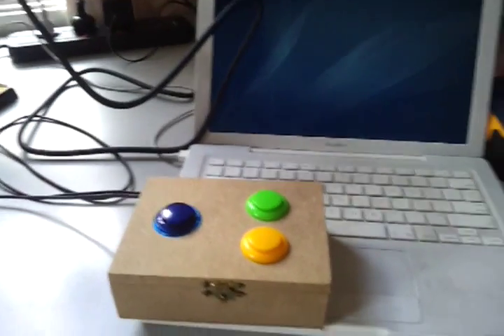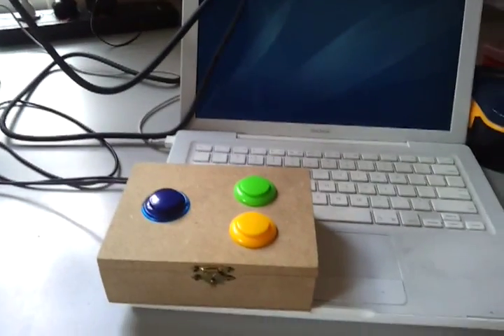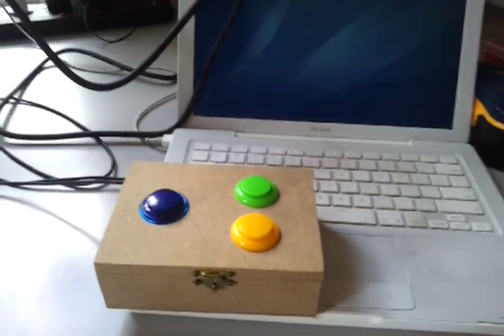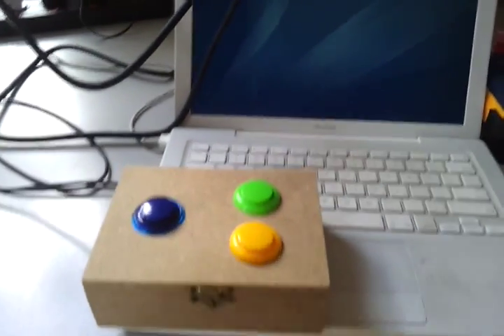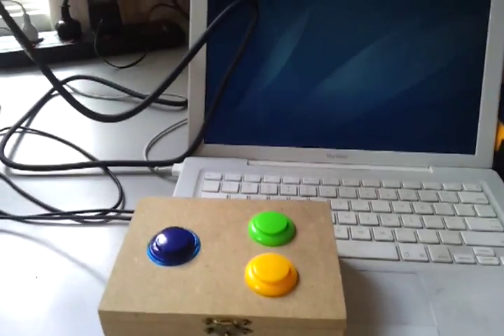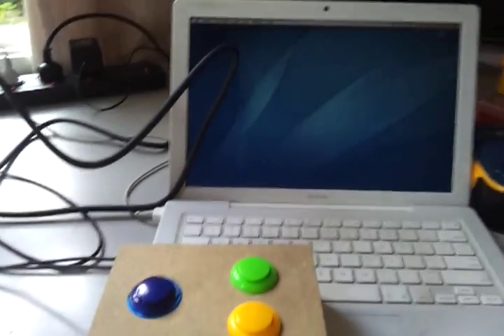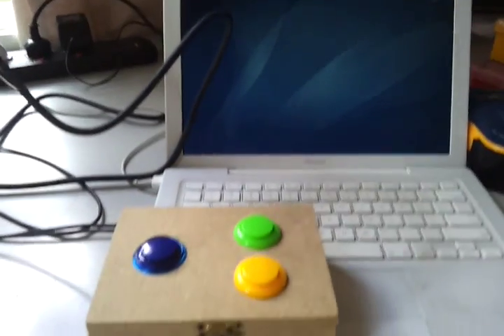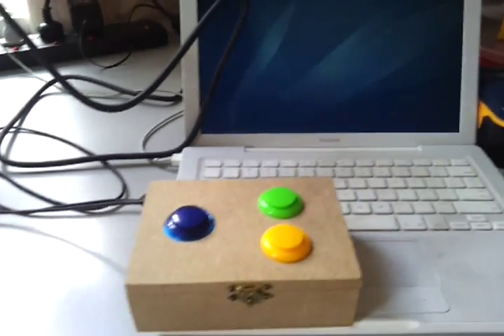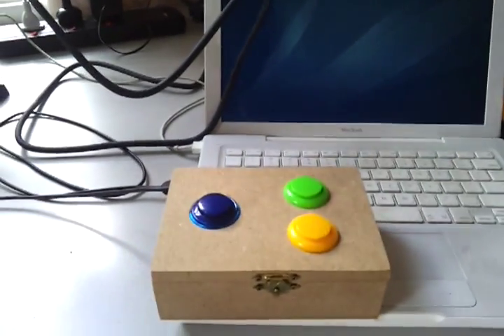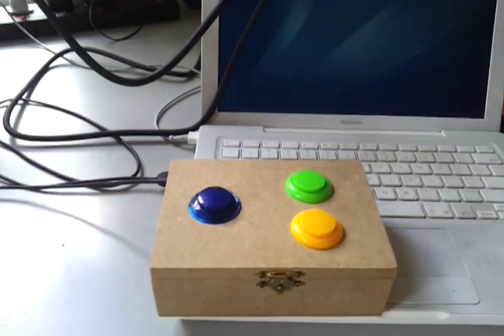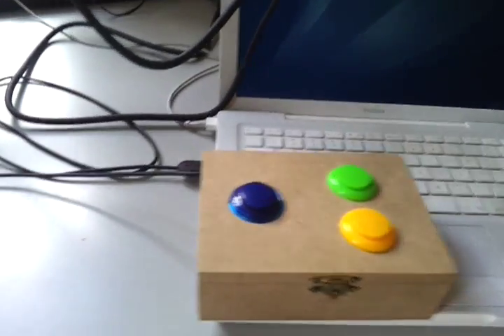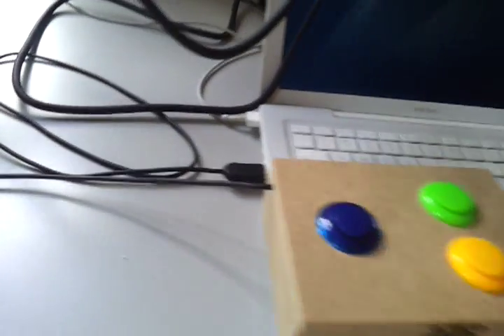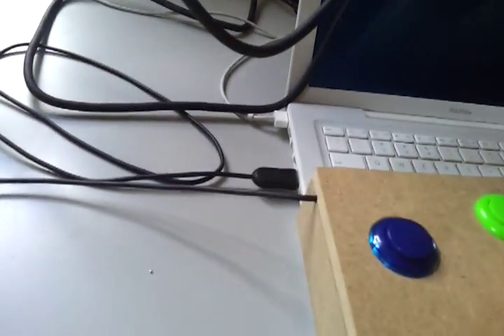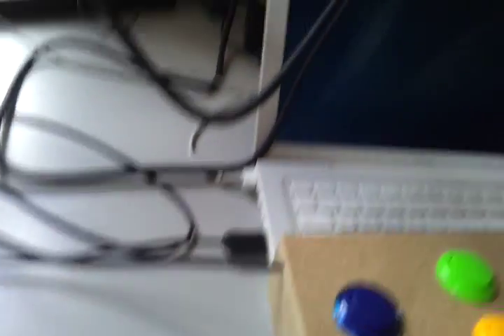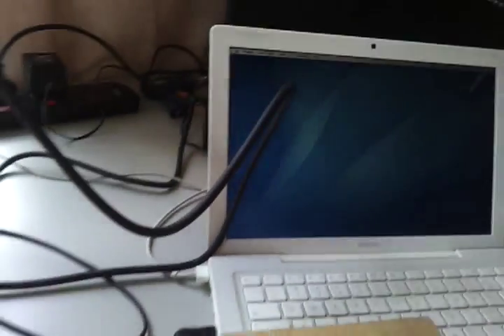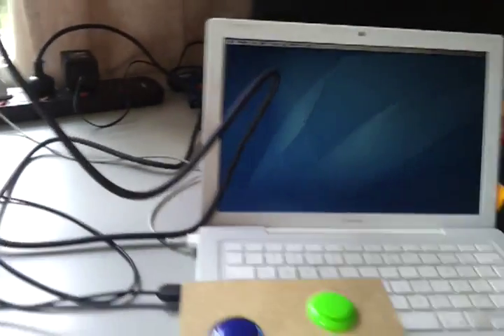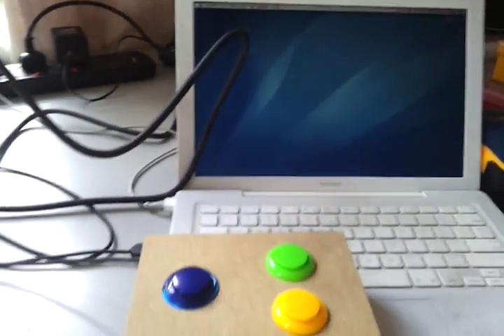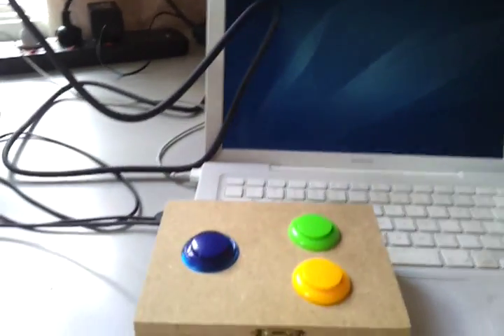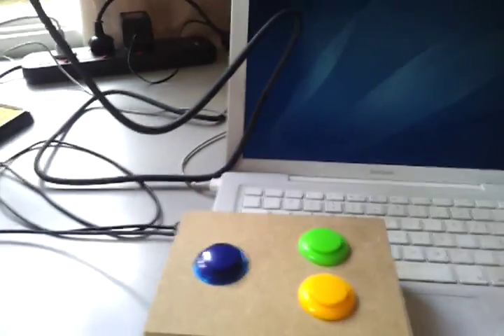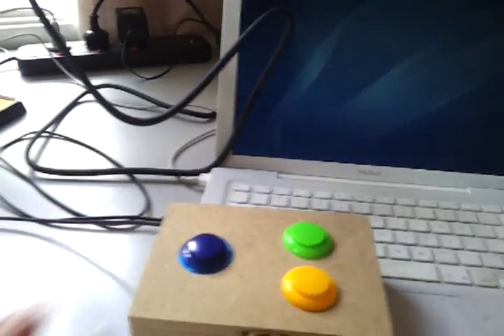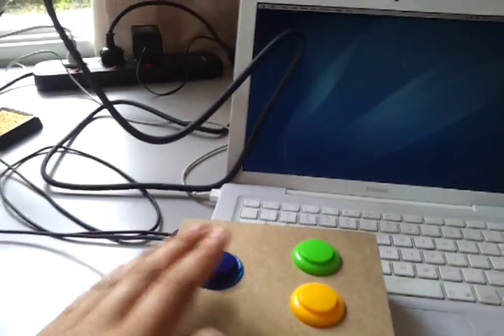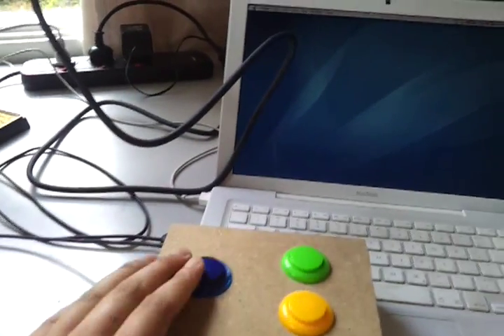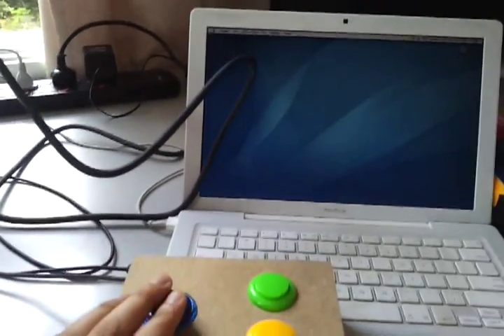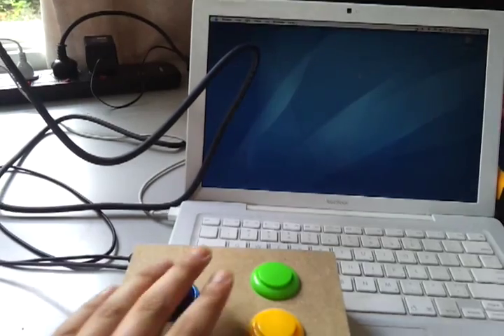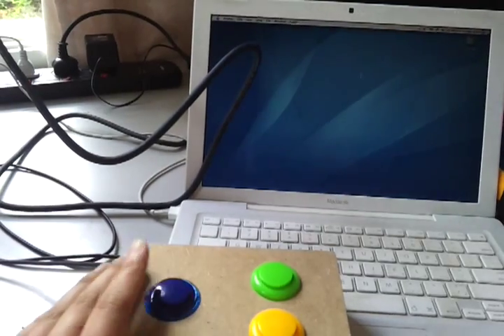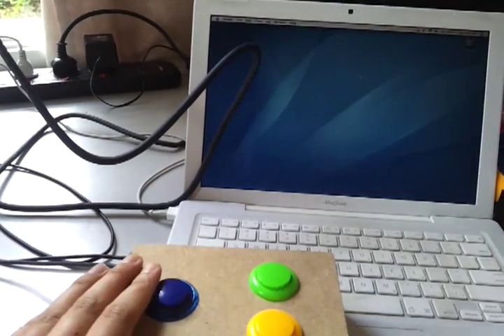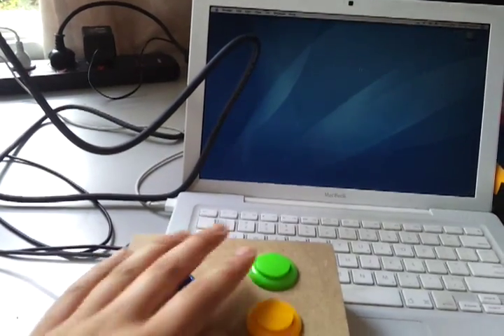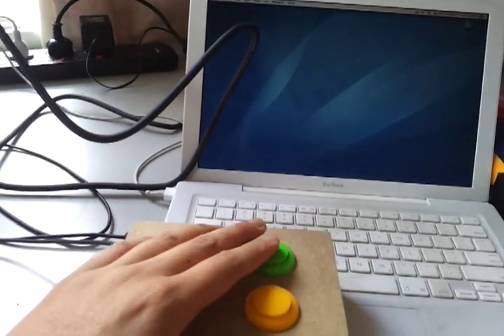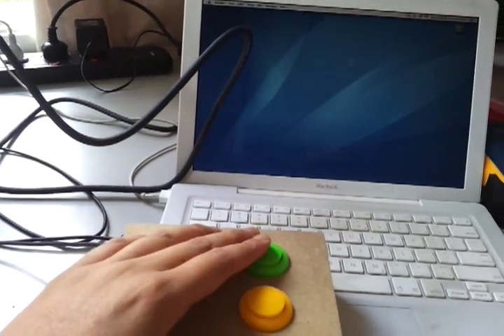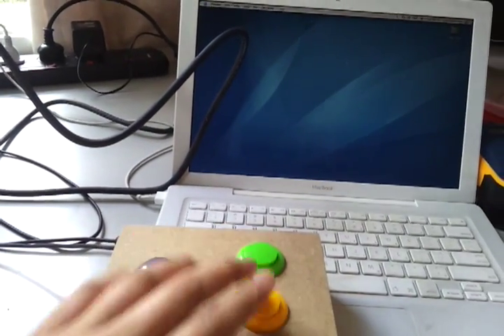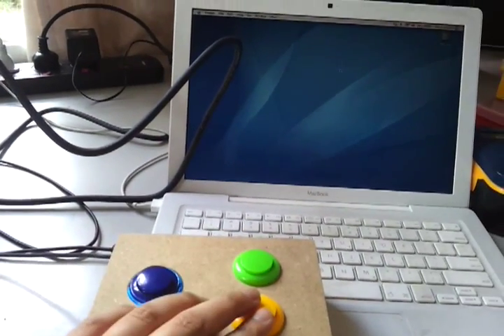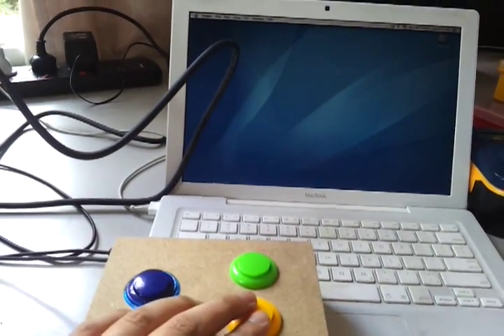Here's a demo of my arcade button volume controller. It's plugged into the USB port here of my MacBook. This big blue one's the mute button, volume up, and volume down.